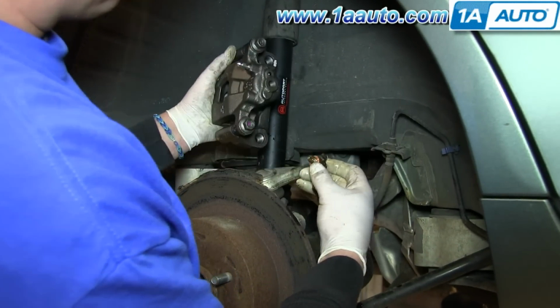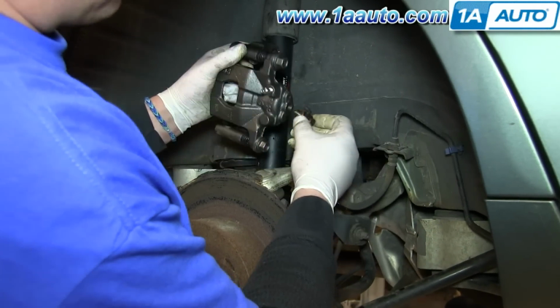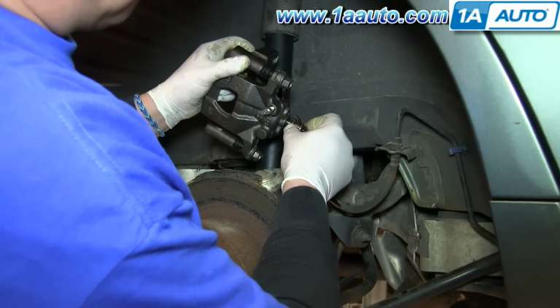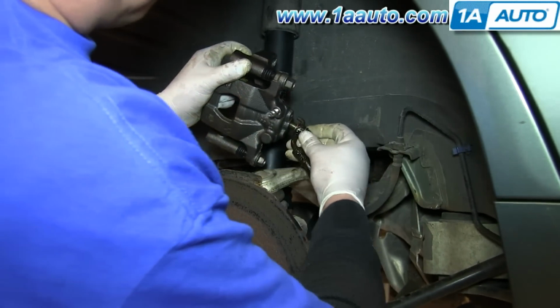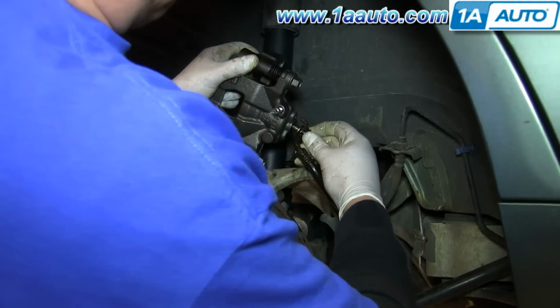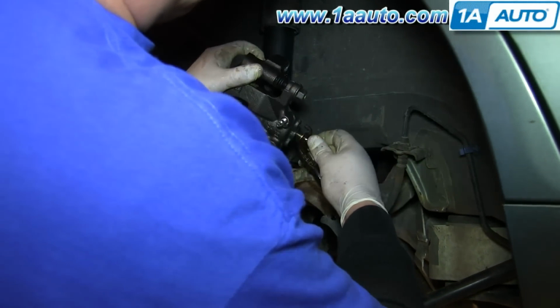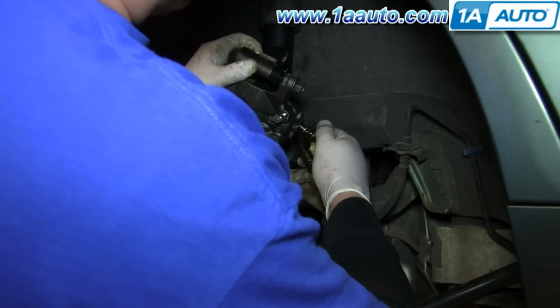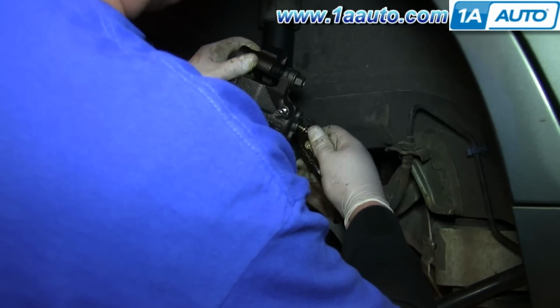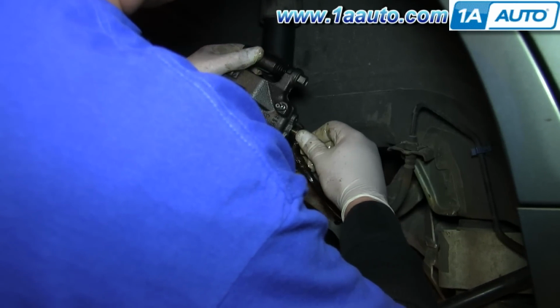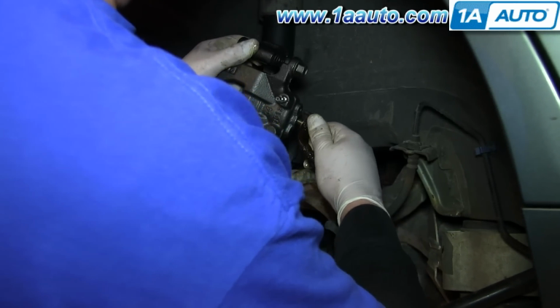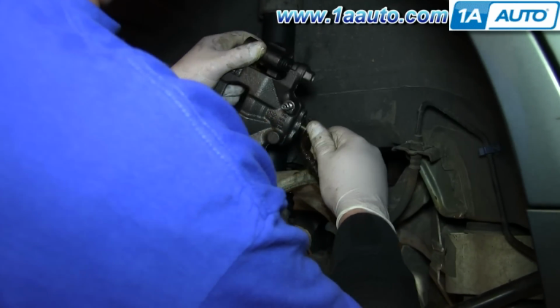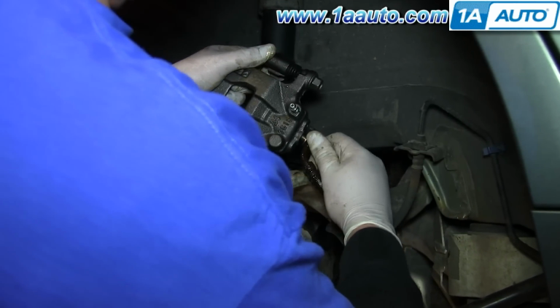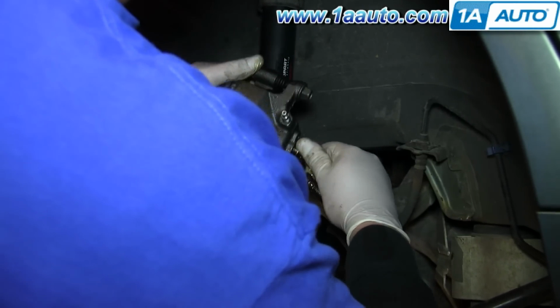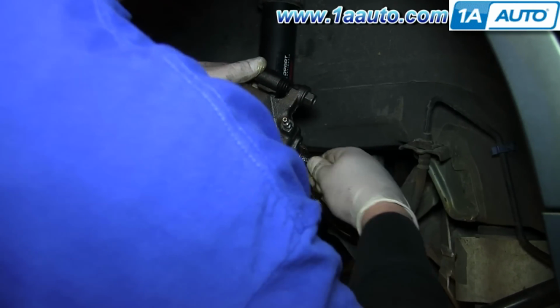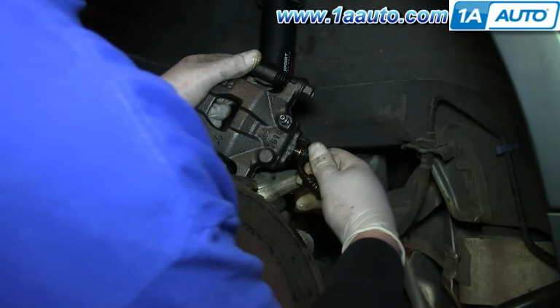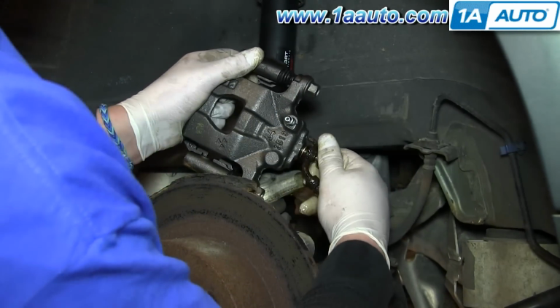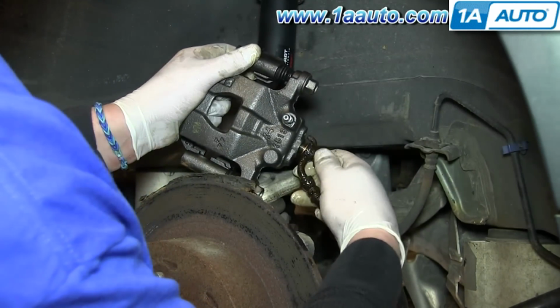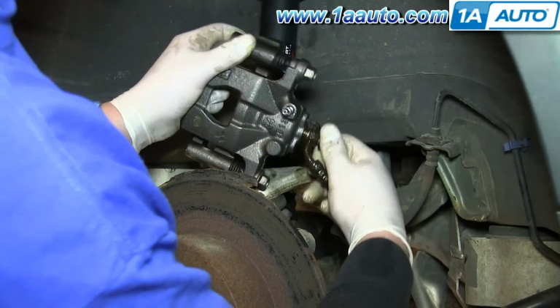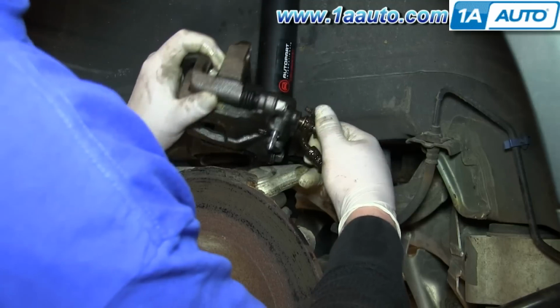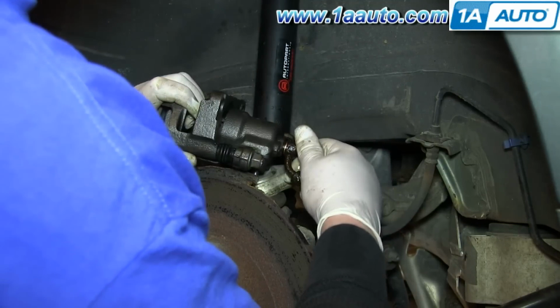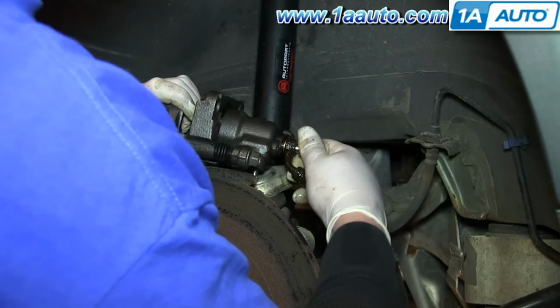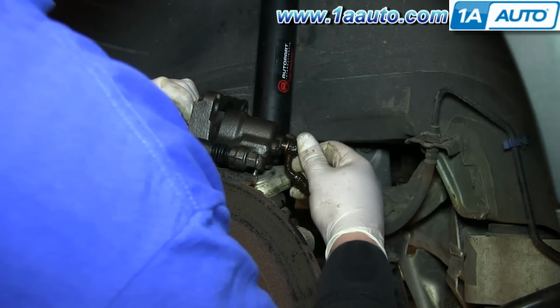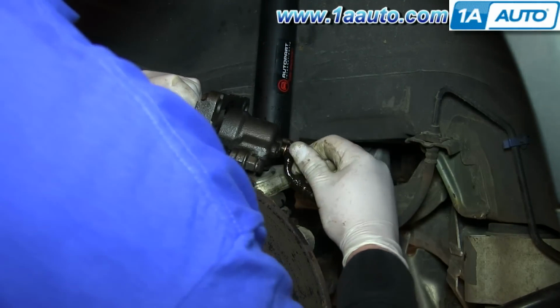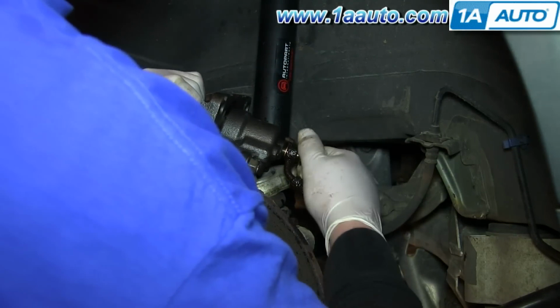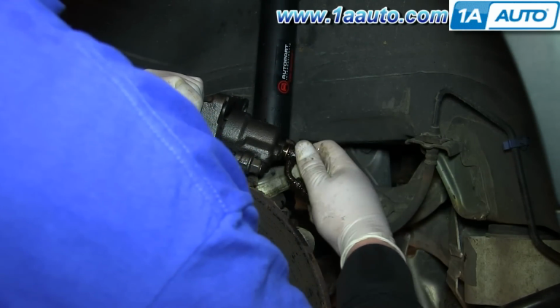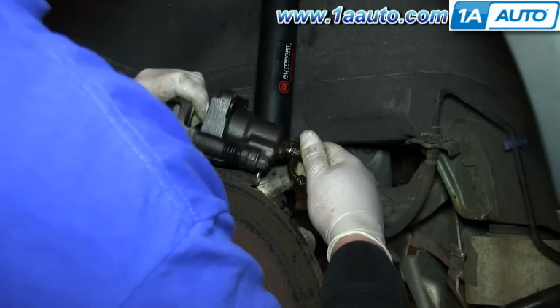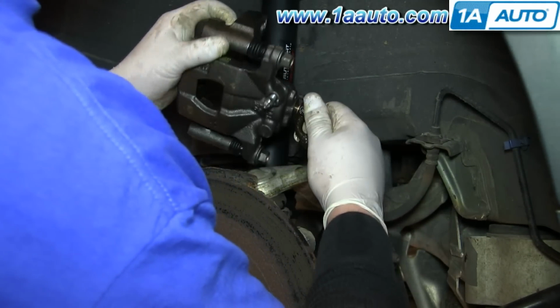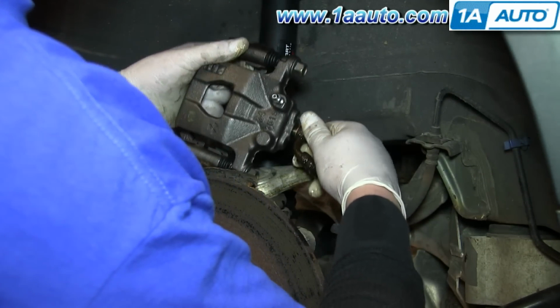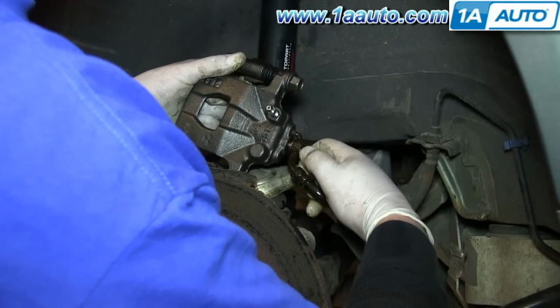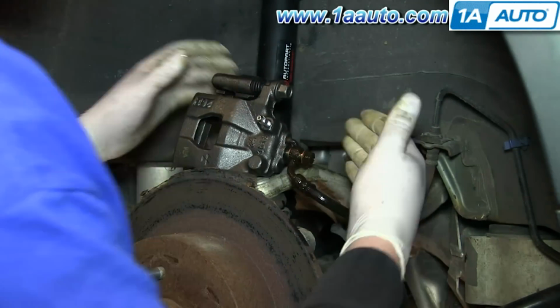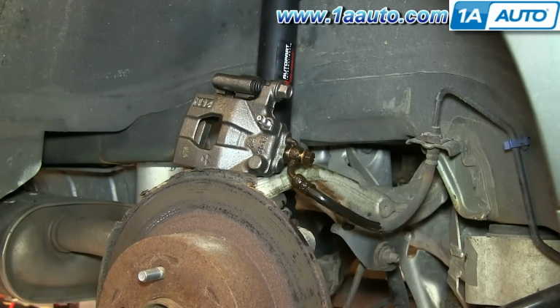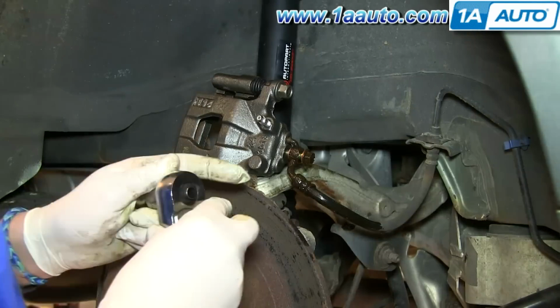Reinstall the brake line. Make sure you put a new copper crush washer between the line and the caliper, as well as the end of the bolt and the line, and then tighten that up. Tighten that bolt to about 30 to 35 foot-pounds.